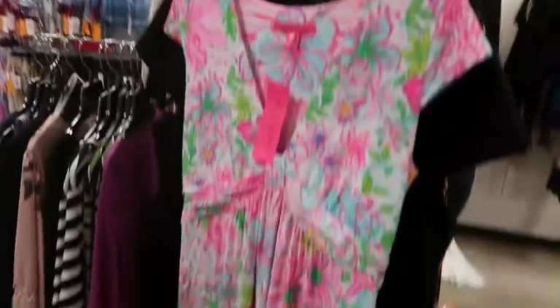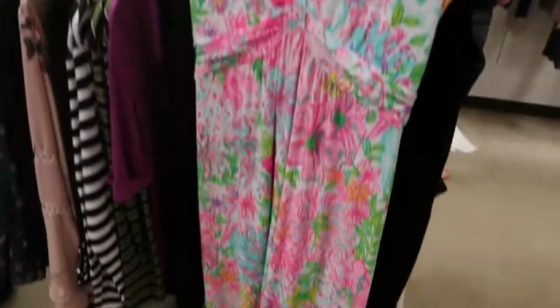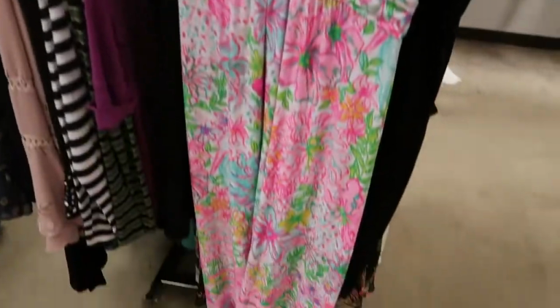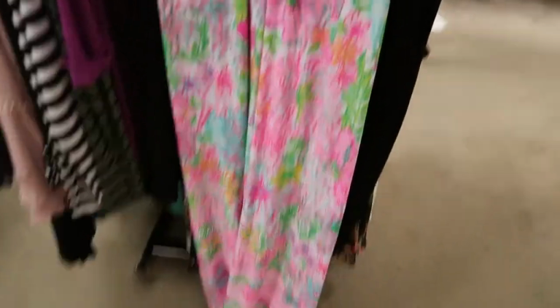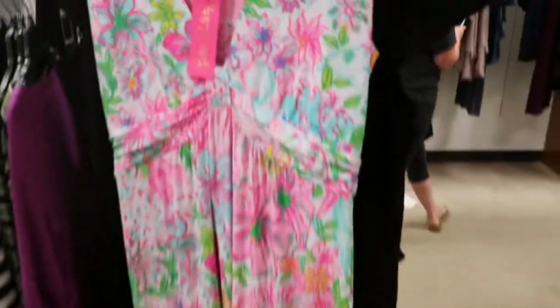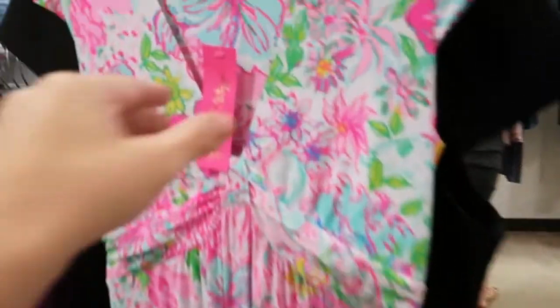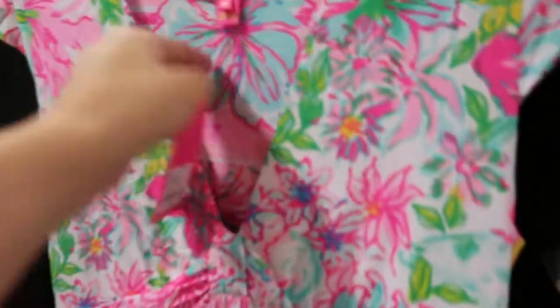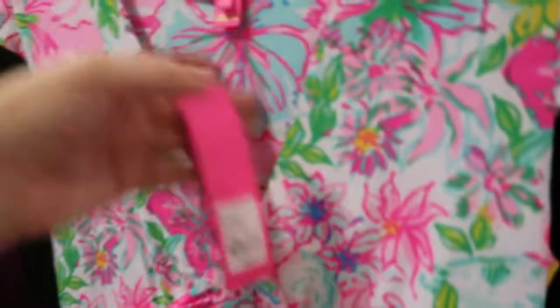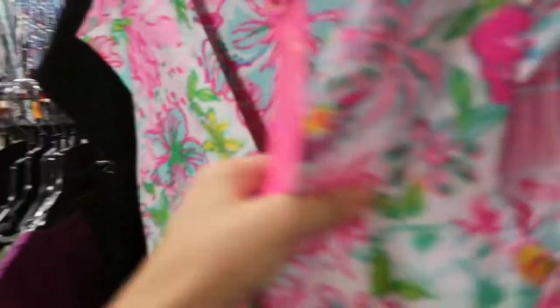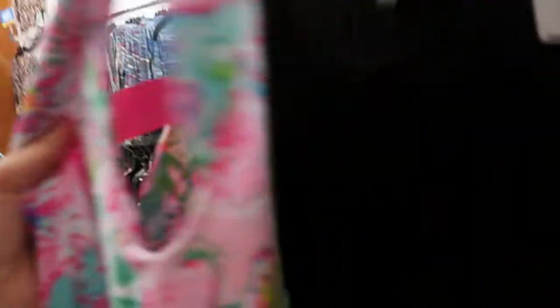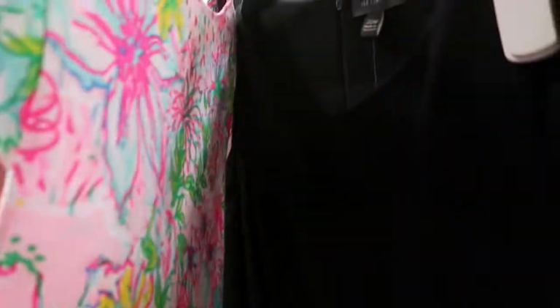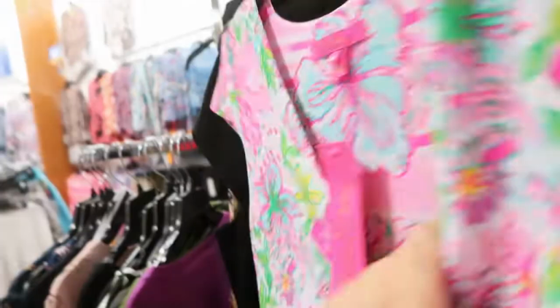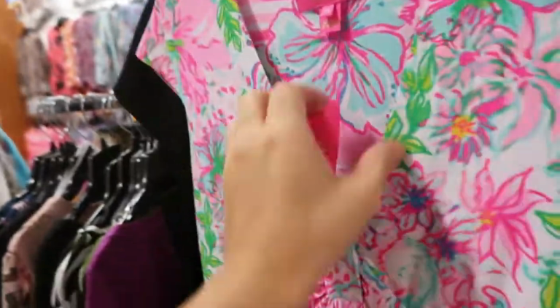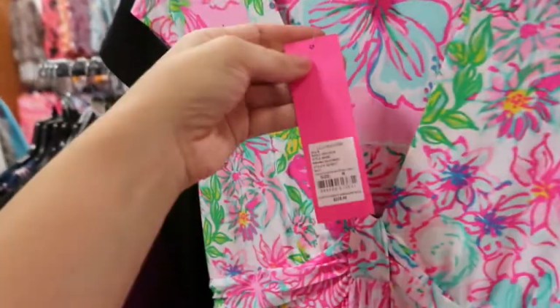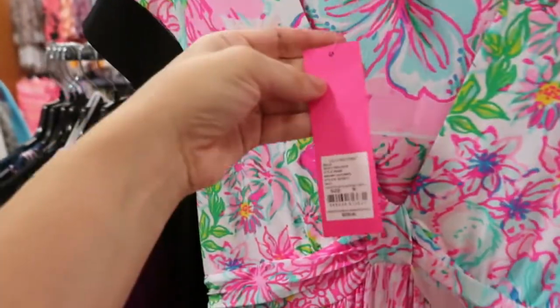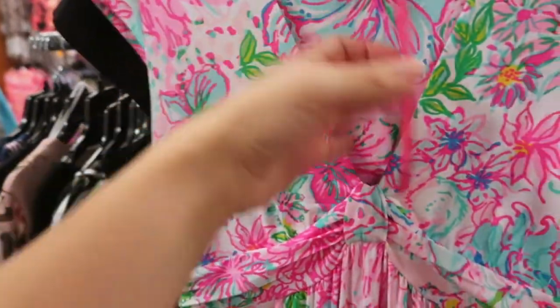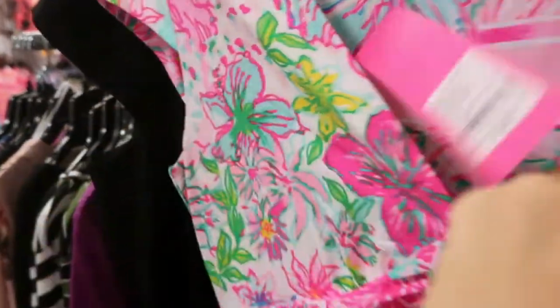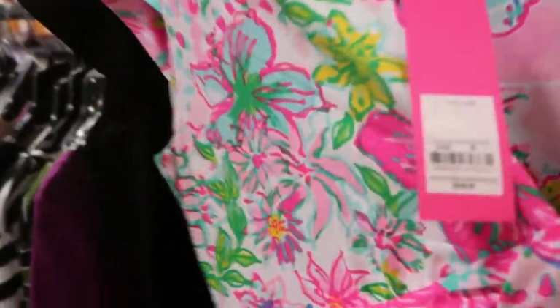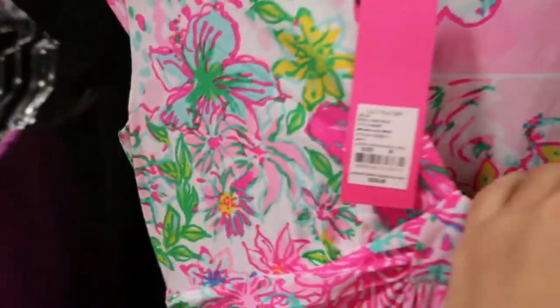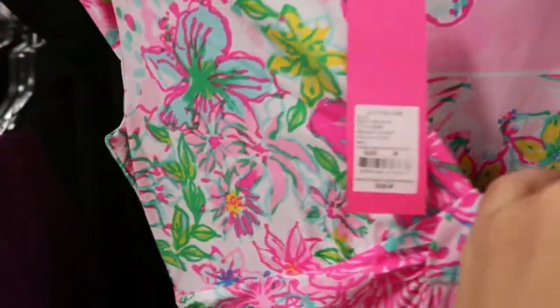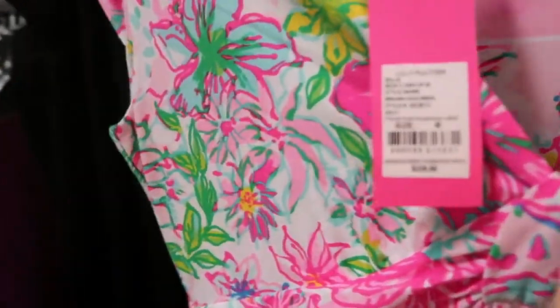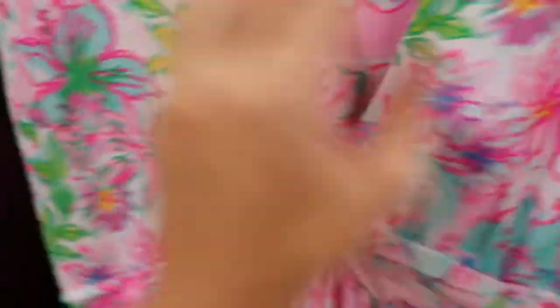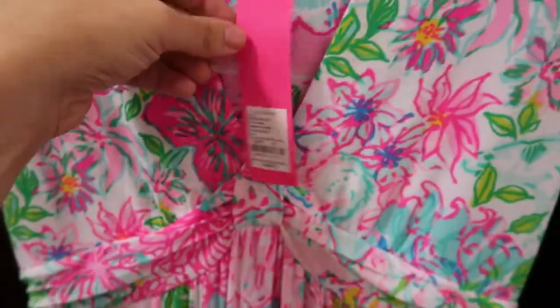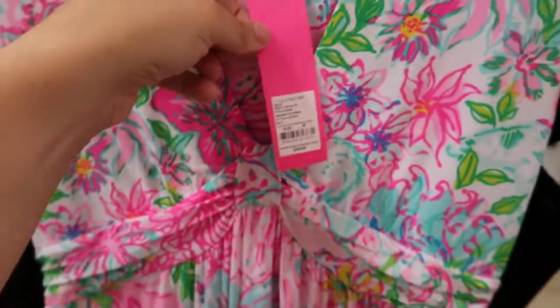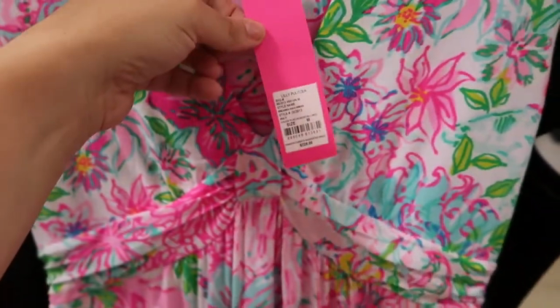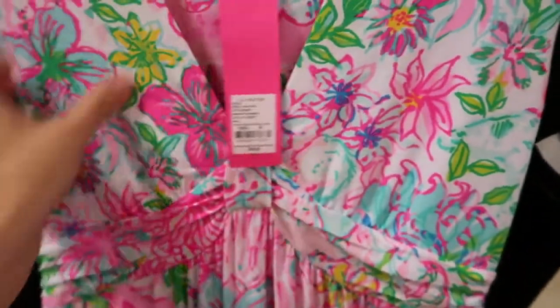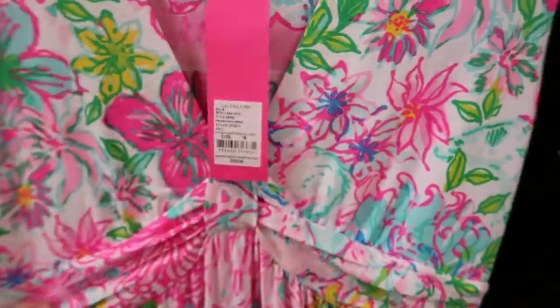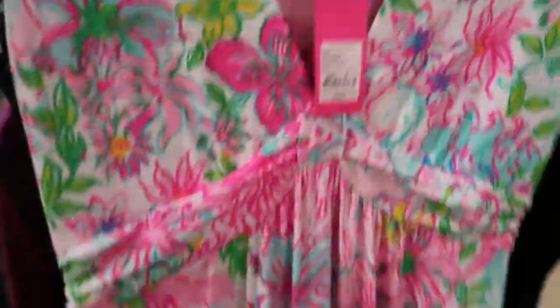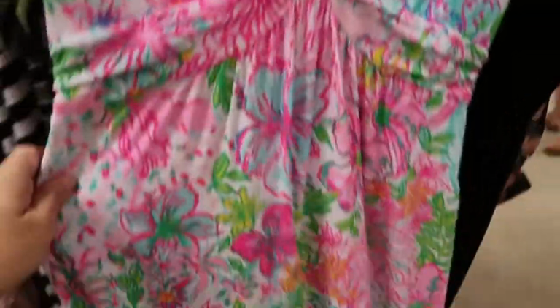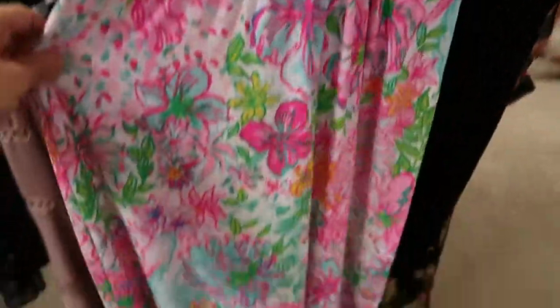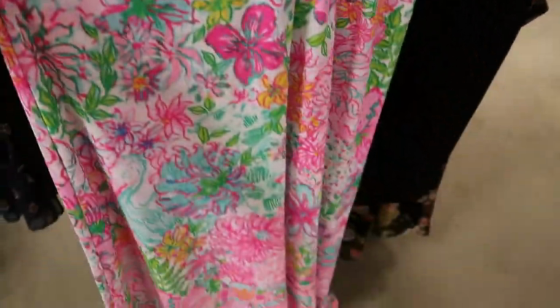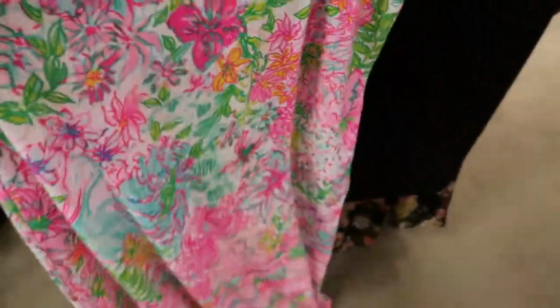In the Lucky Finds section they have a Lily Pulitzer dress. I don't see the price on it — it just says $228. But it's a pretty maxi.